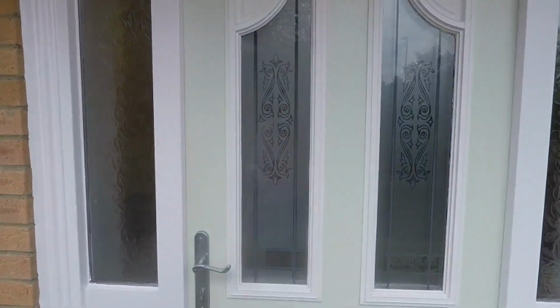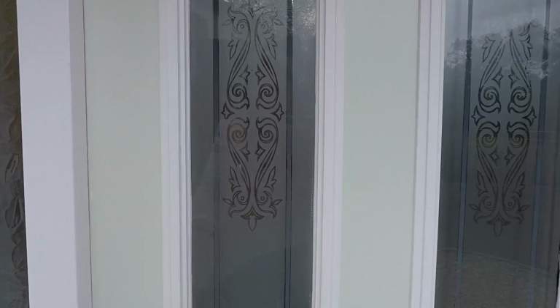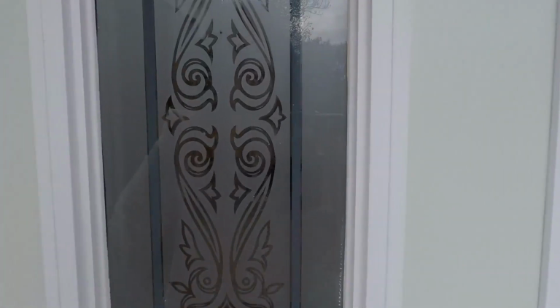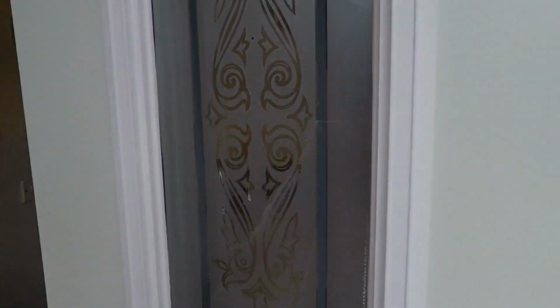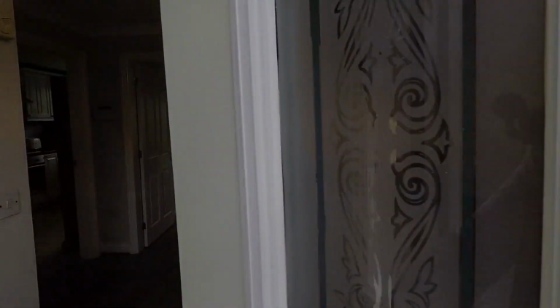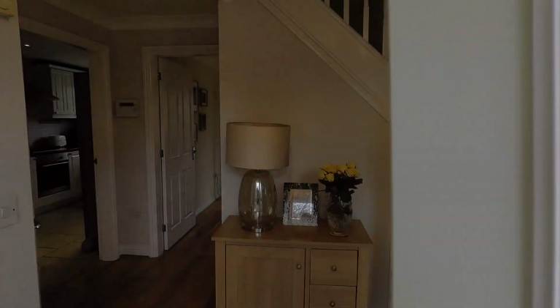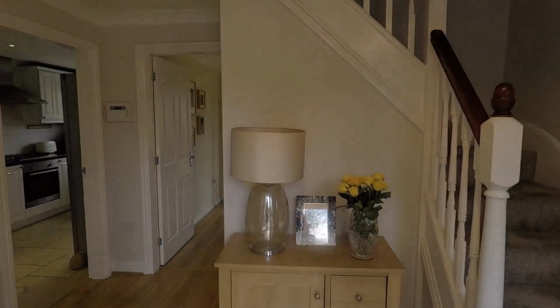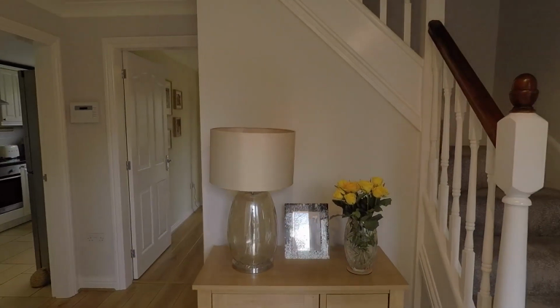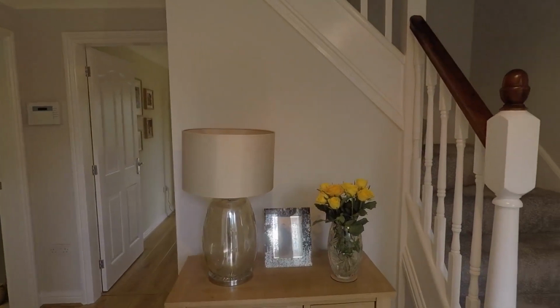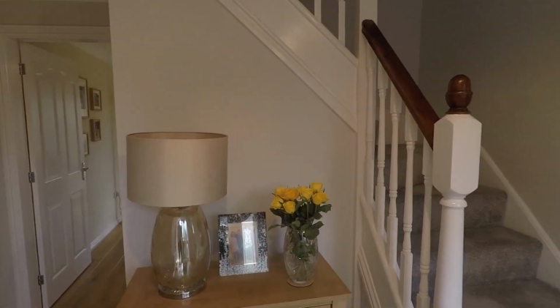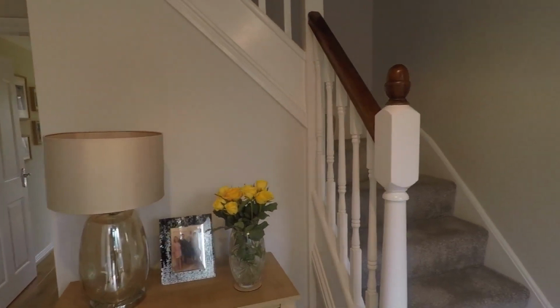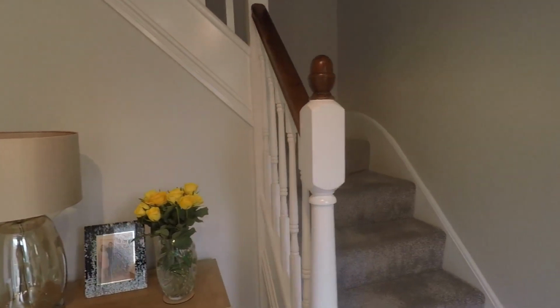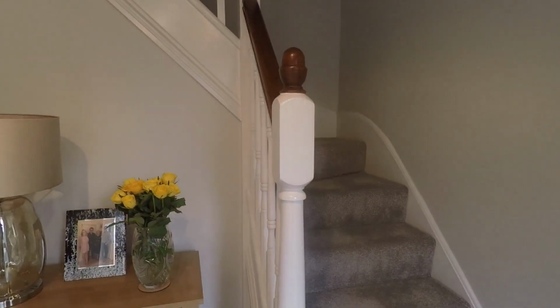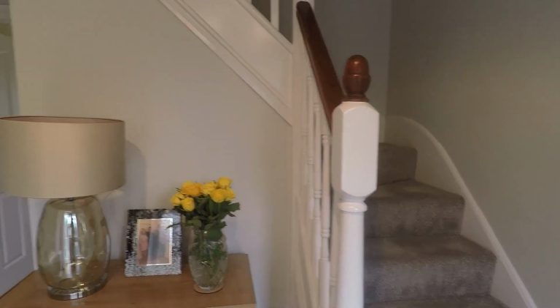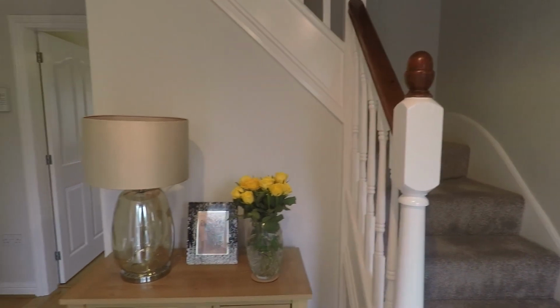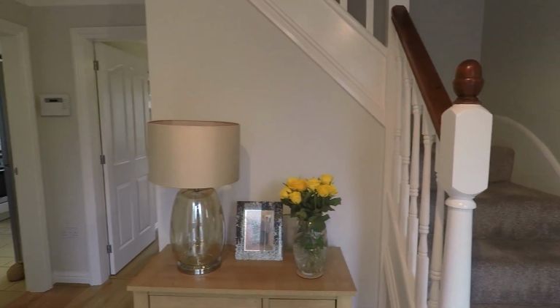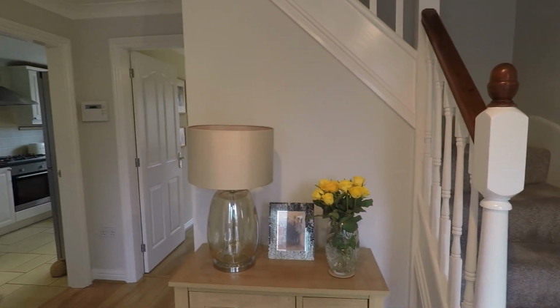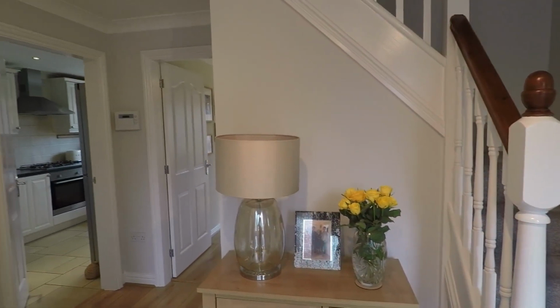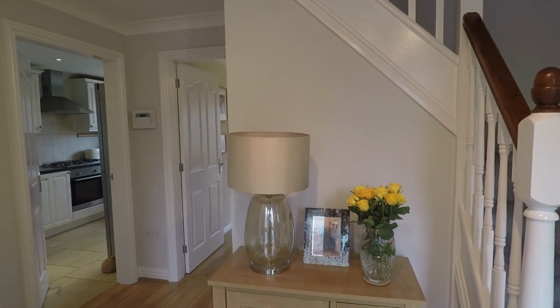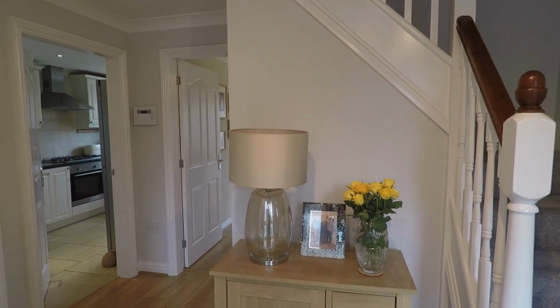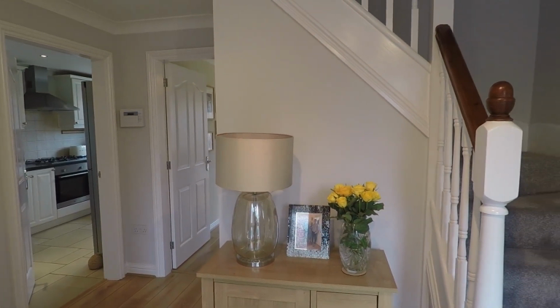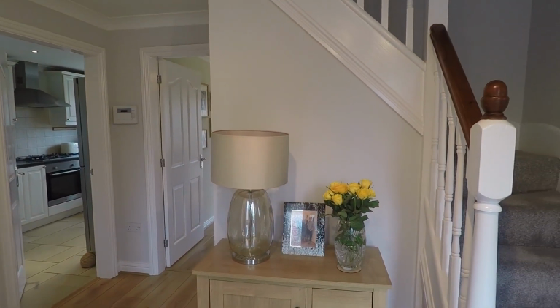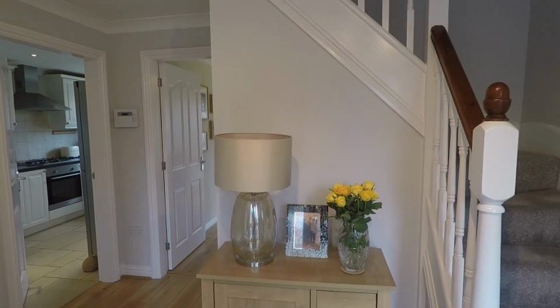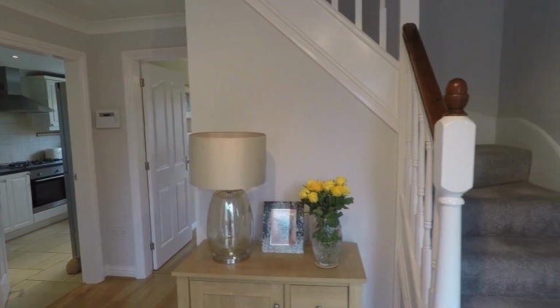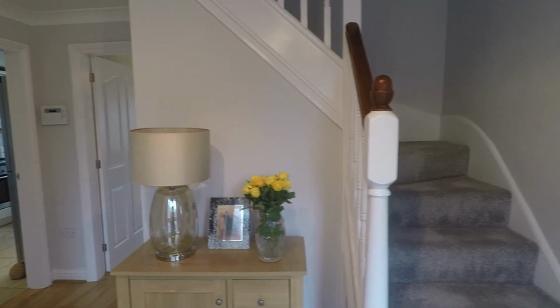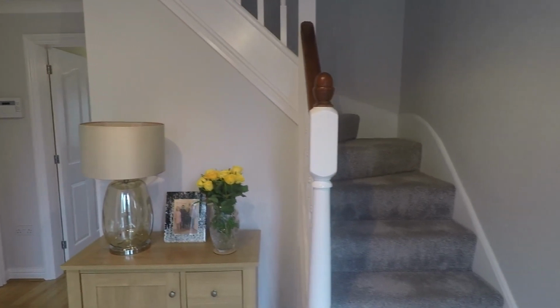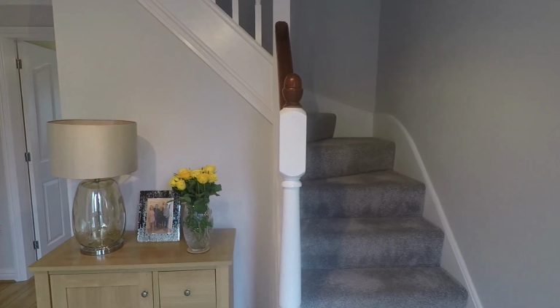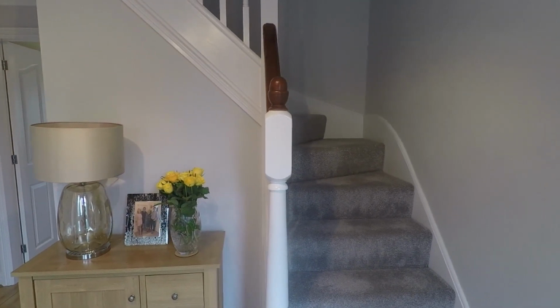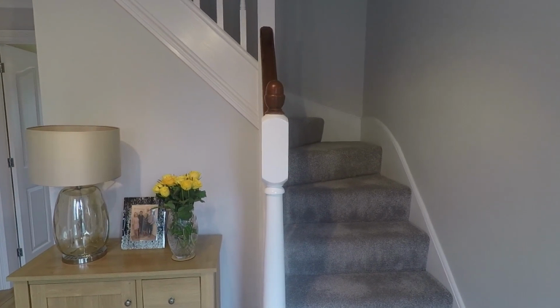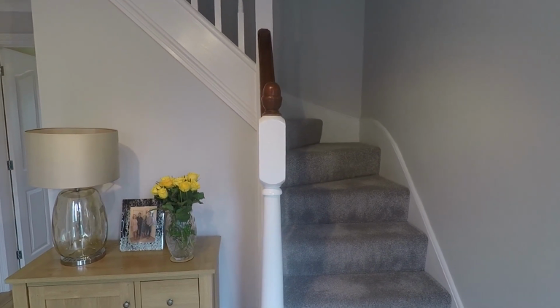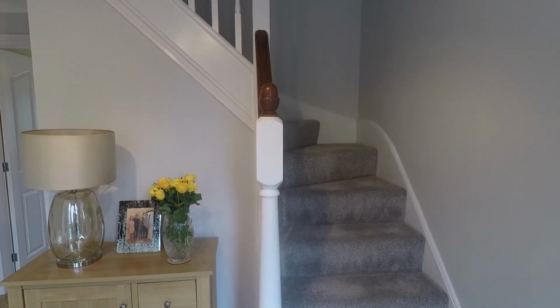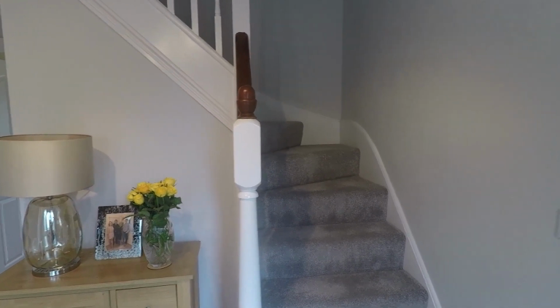Entering the property through the front door, we come into this spacious hallway. From here you have access to all the downstairs rooms as well as the stairs that take you up to the first floor.